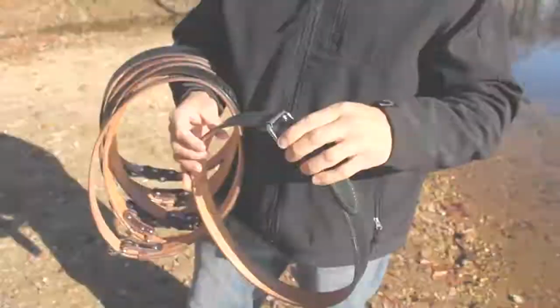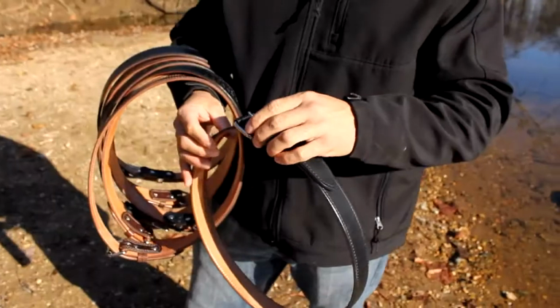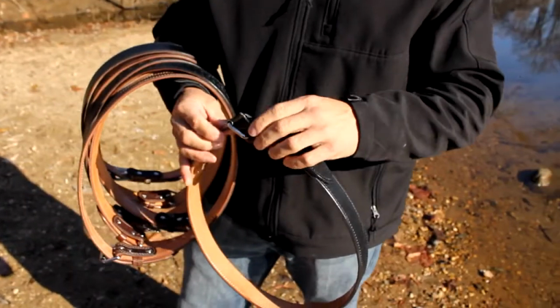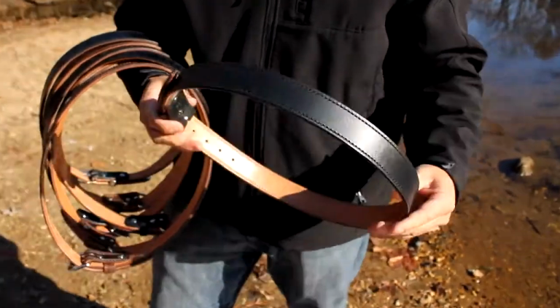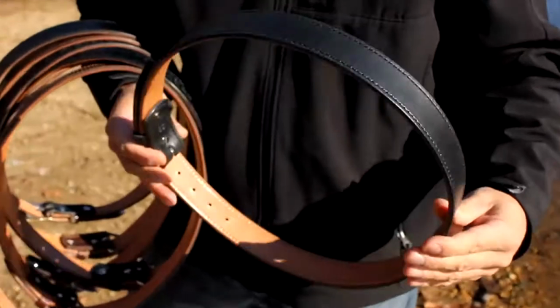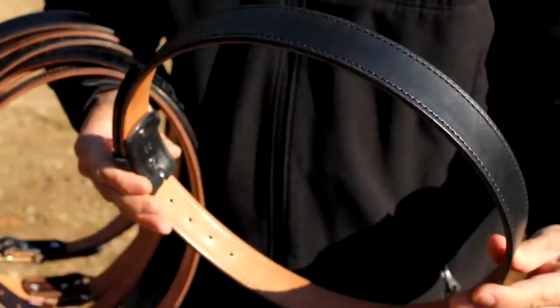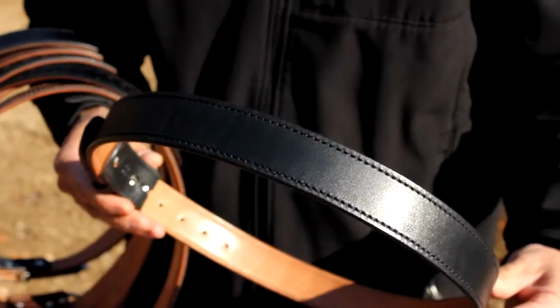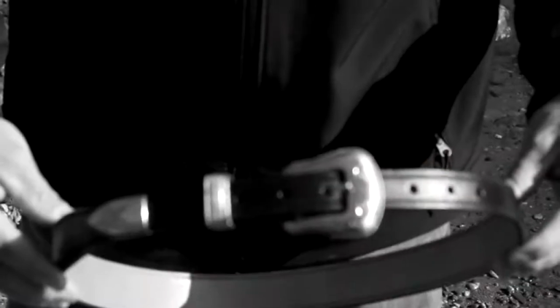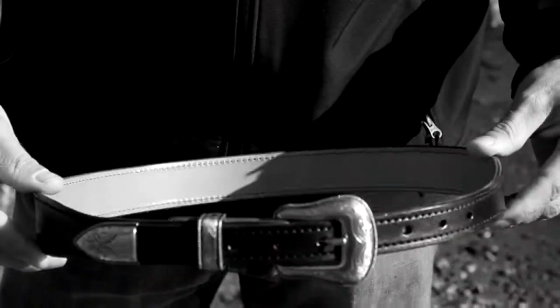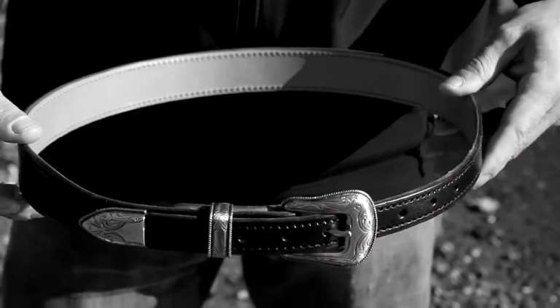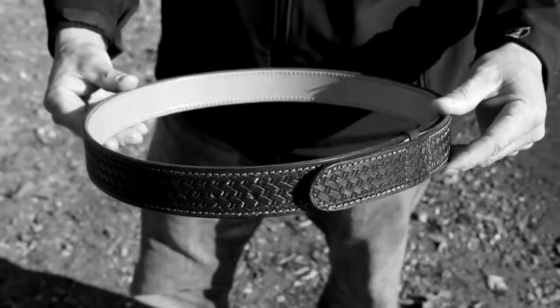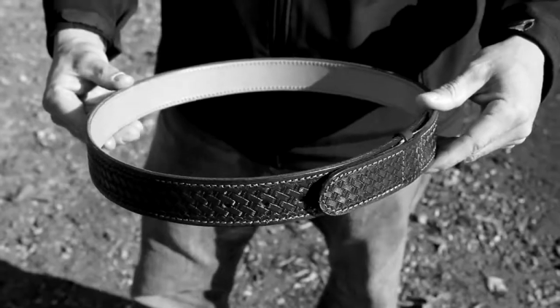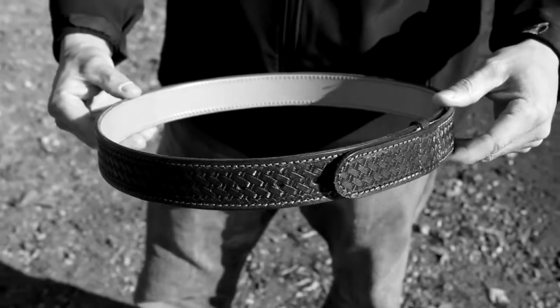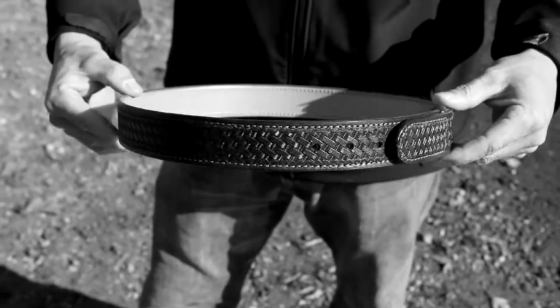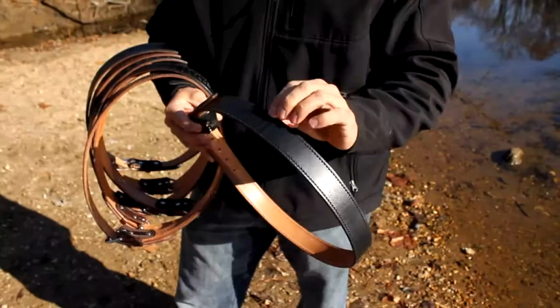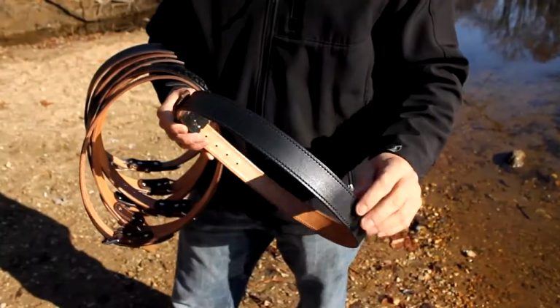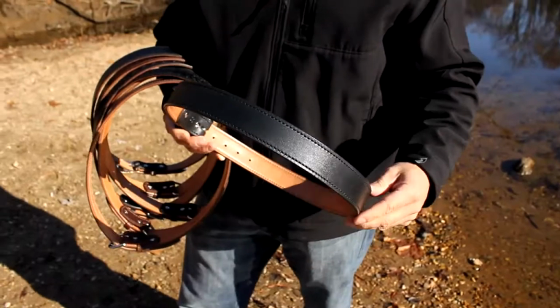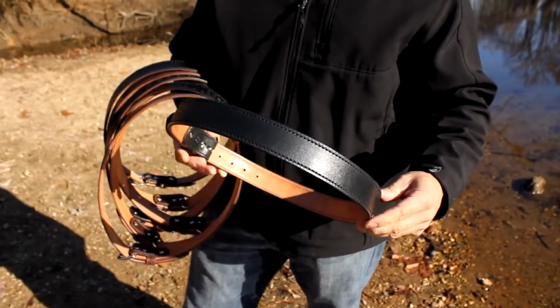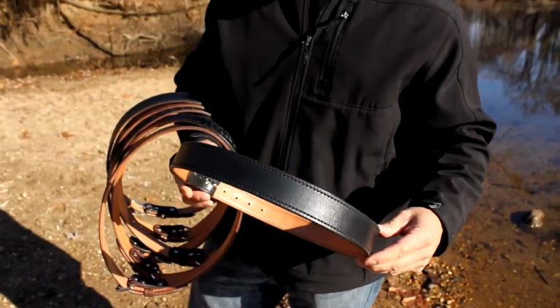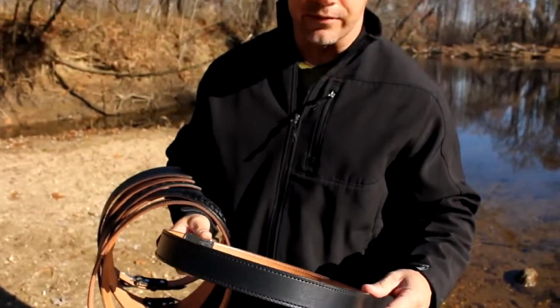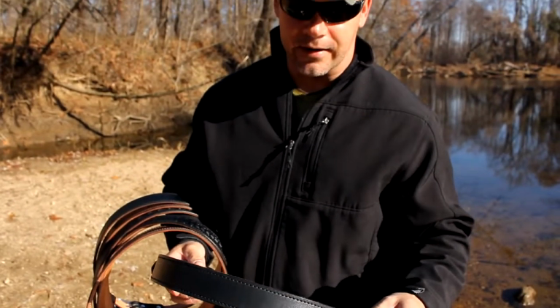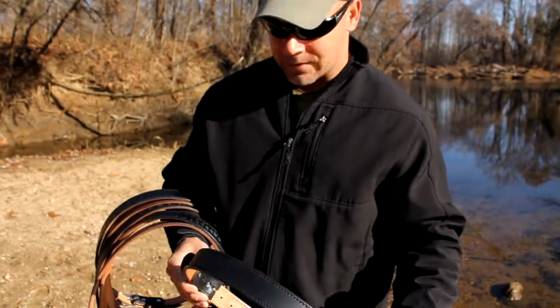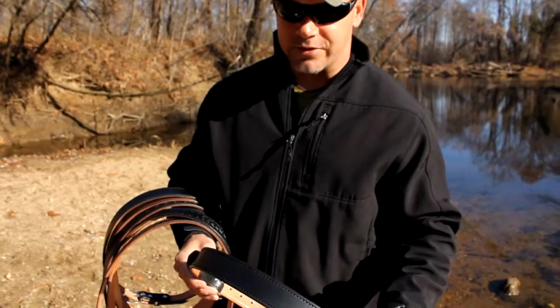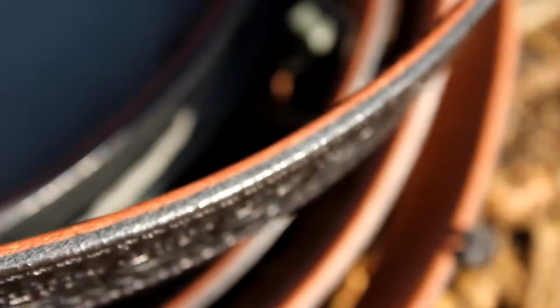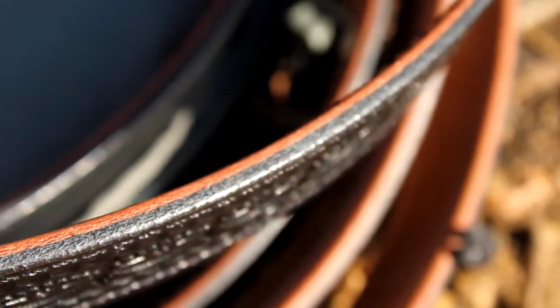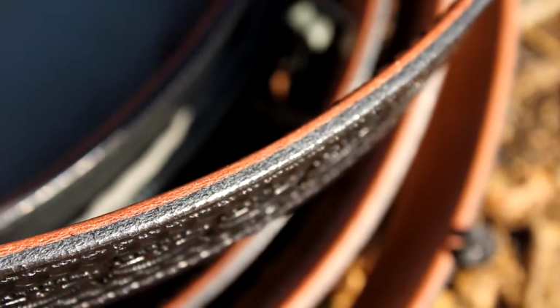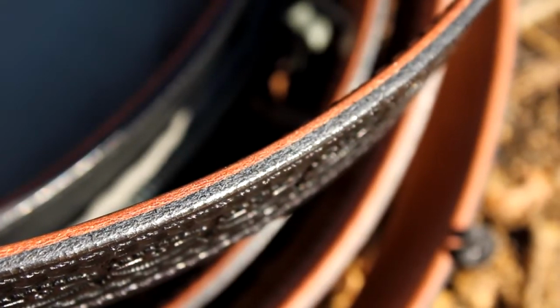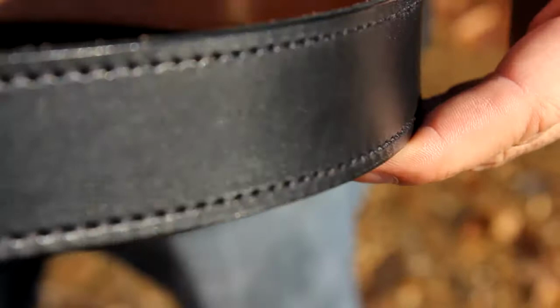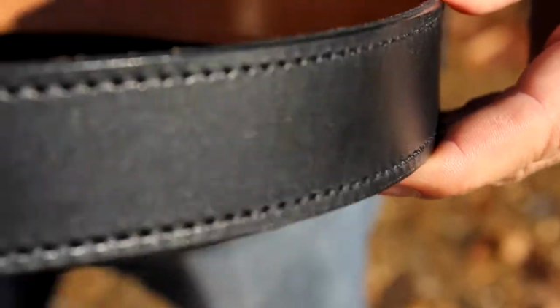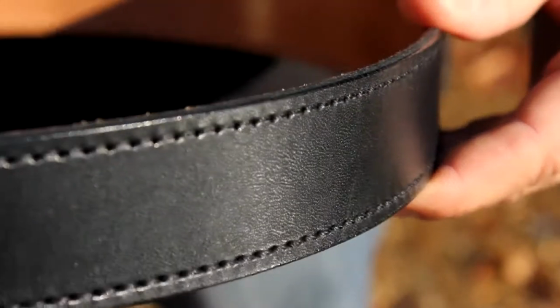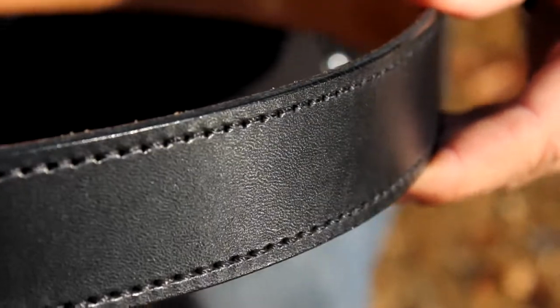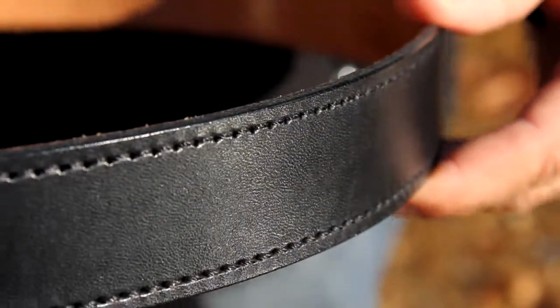We have three versions of our belts: an any day belt, a dress style, and a buckle style. We build our belts to make them some of the best belts on the market for carrying. We take two pieces of leather, which makes it a stronger, more sturdy, and stable platform for carrying.